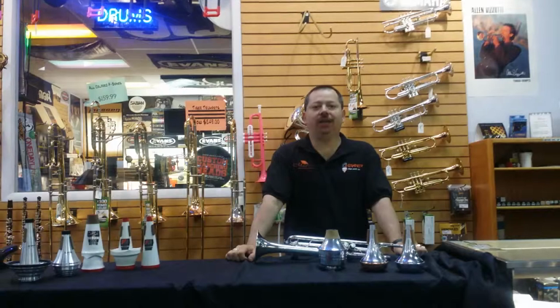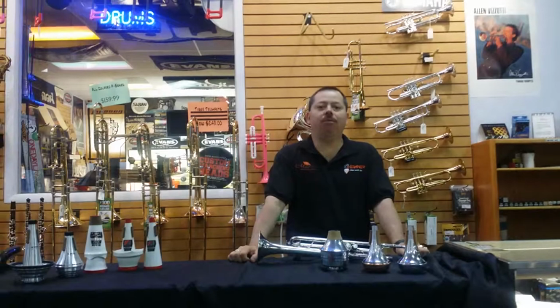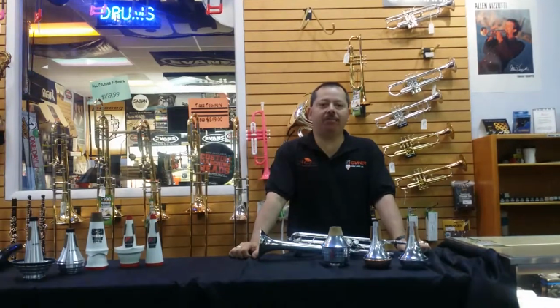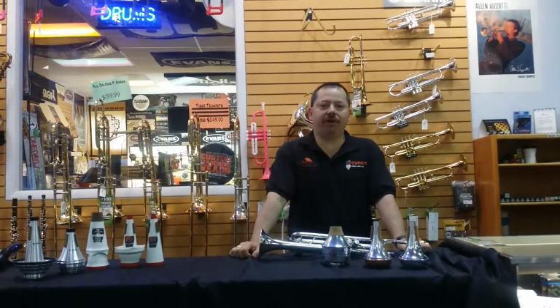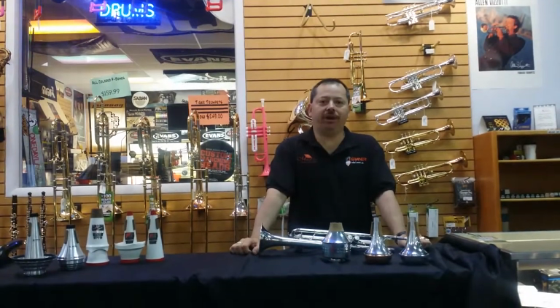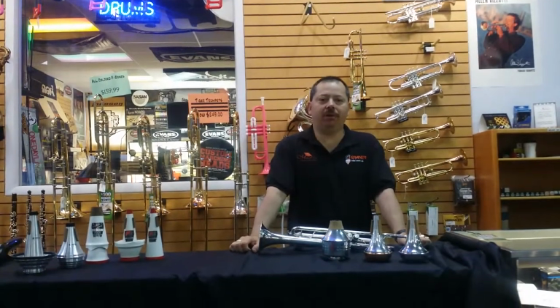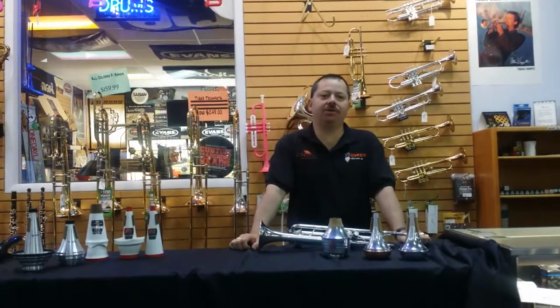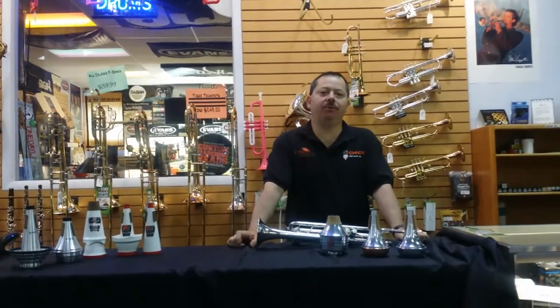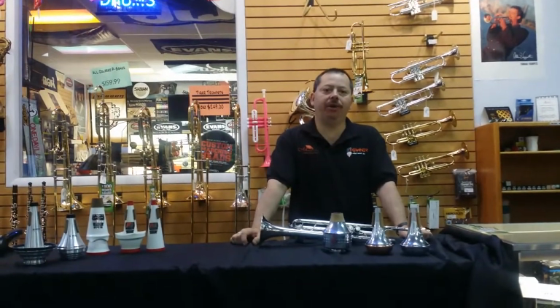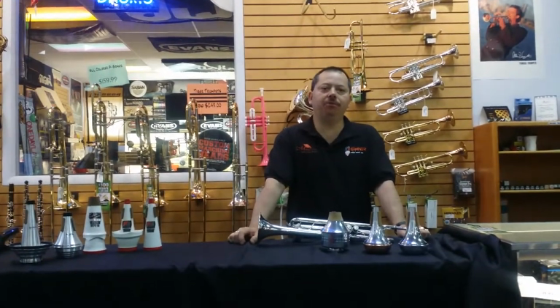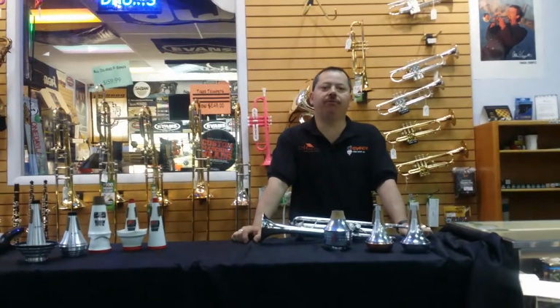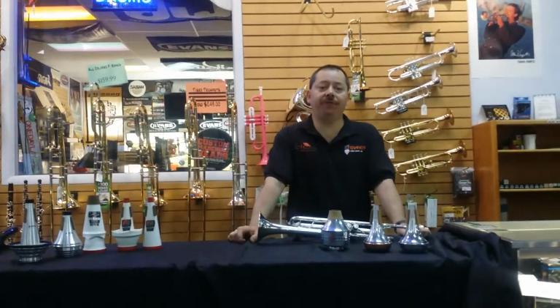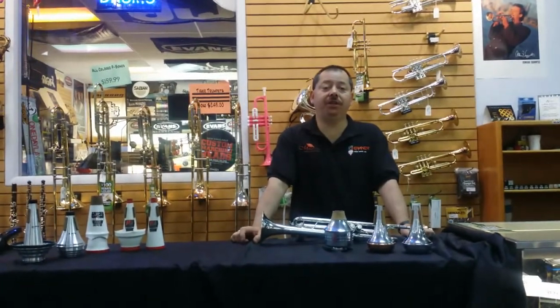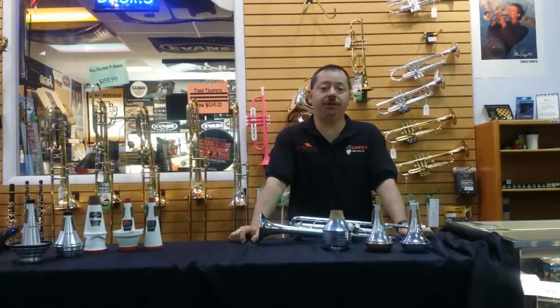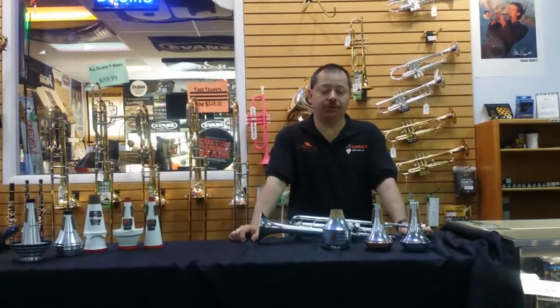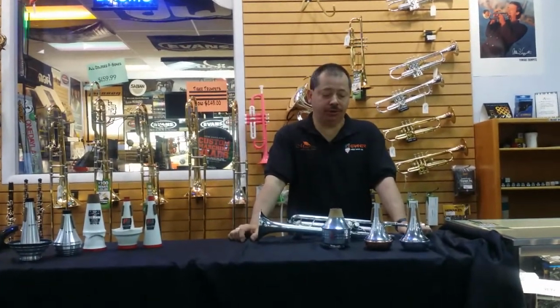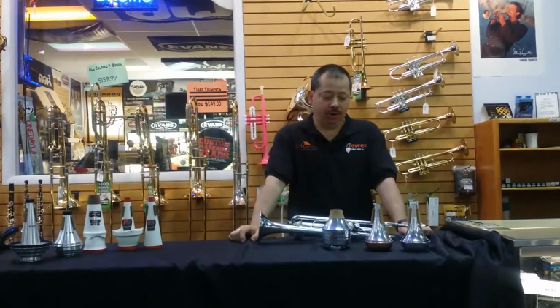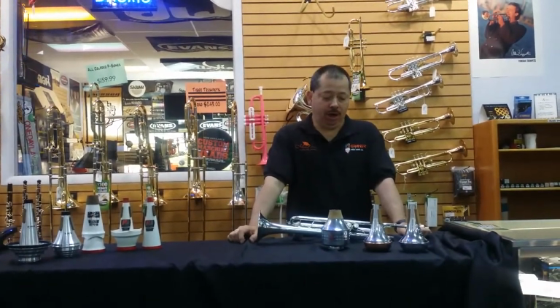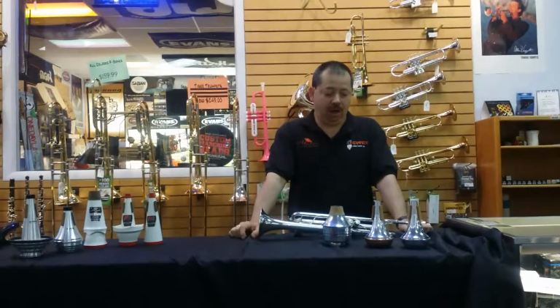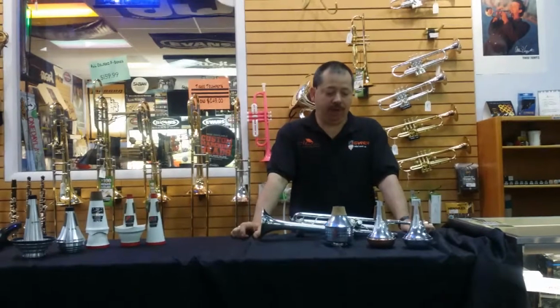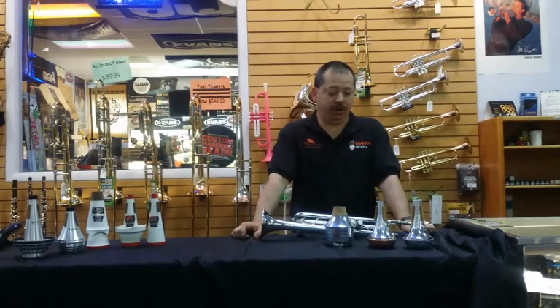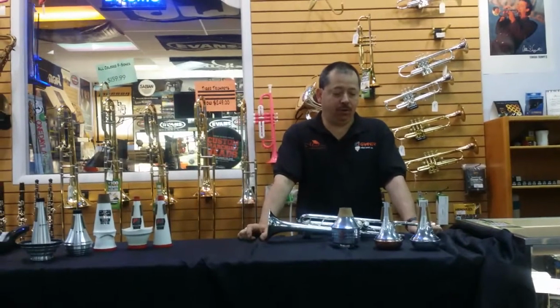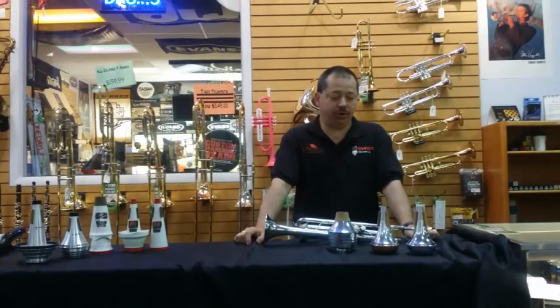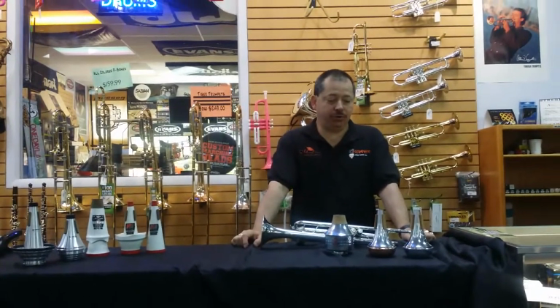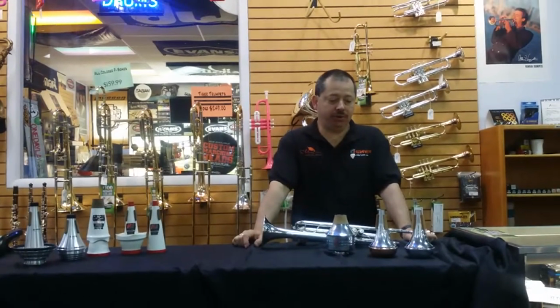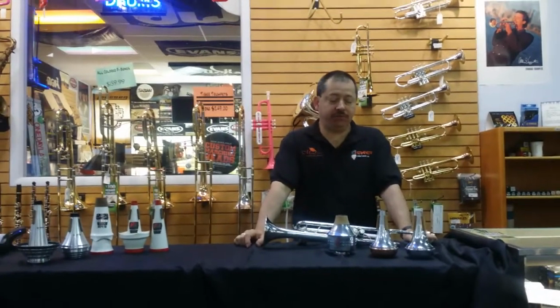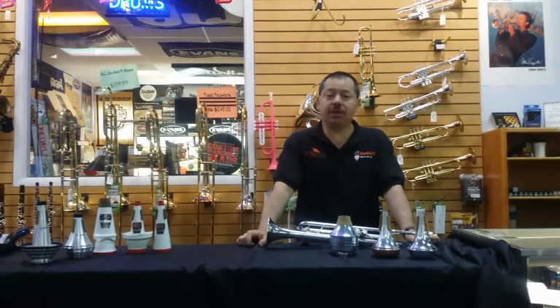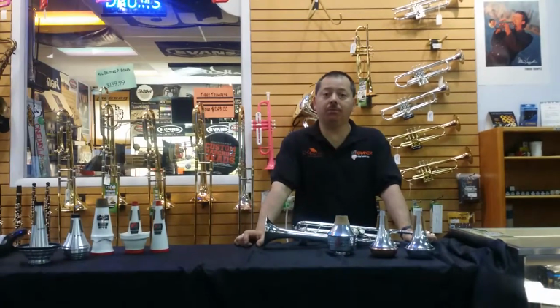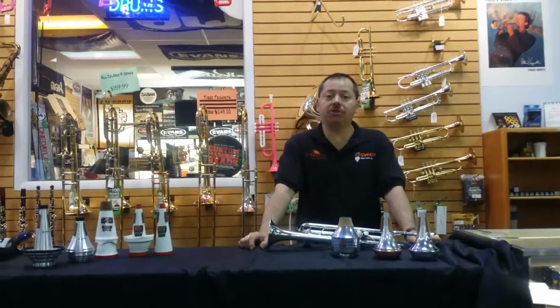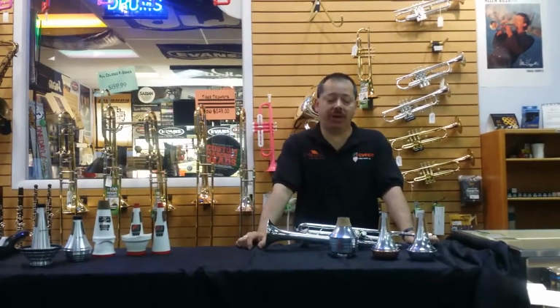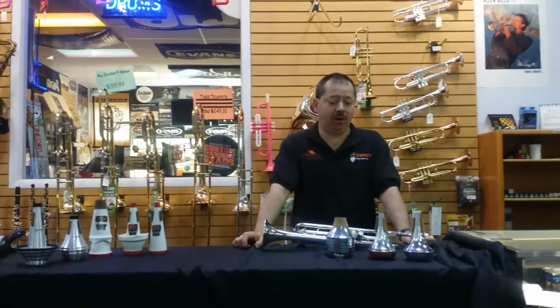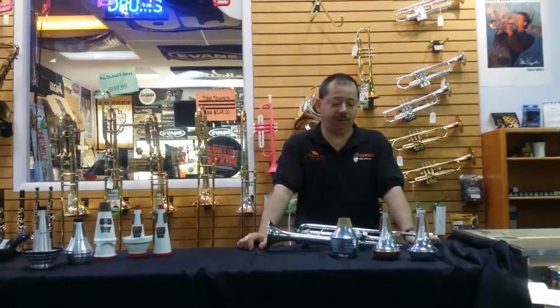My name is Frank and I'm proud to say I've been with Grainer Music for 15 years. I'm here going to show you the different sounding mutes that we have to offer.